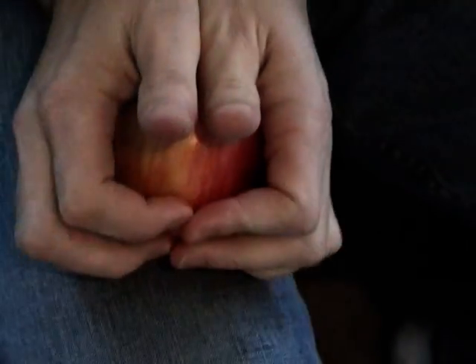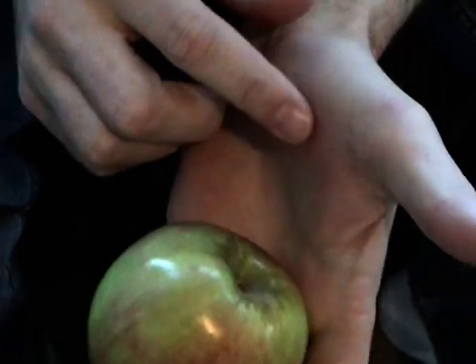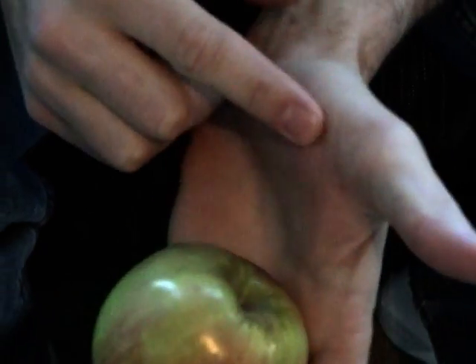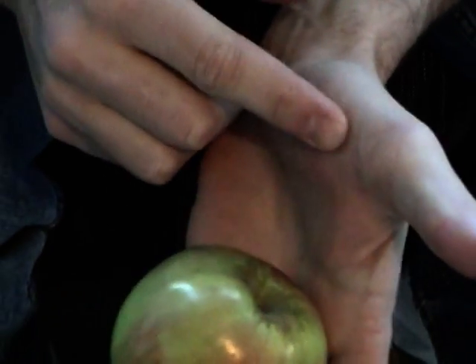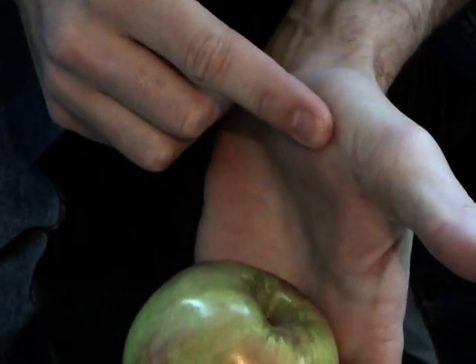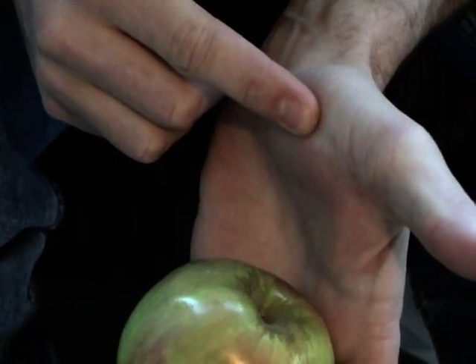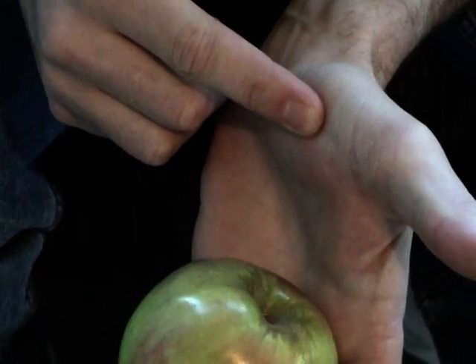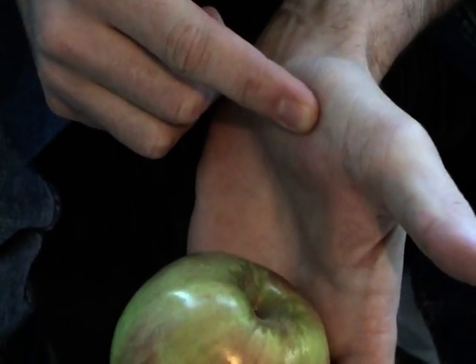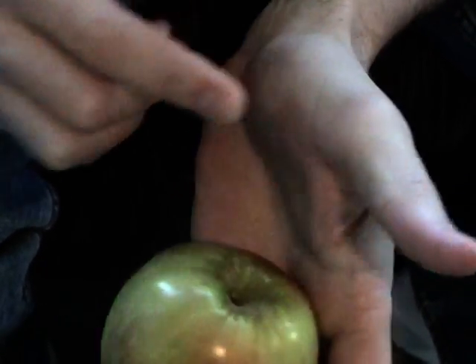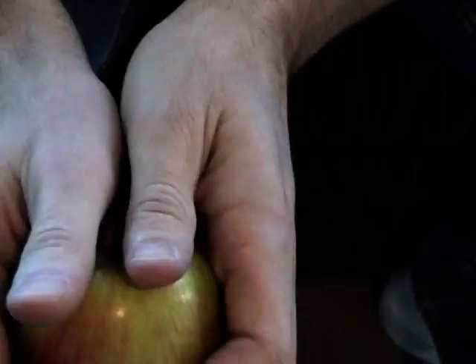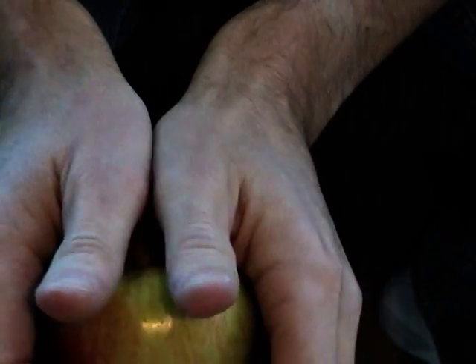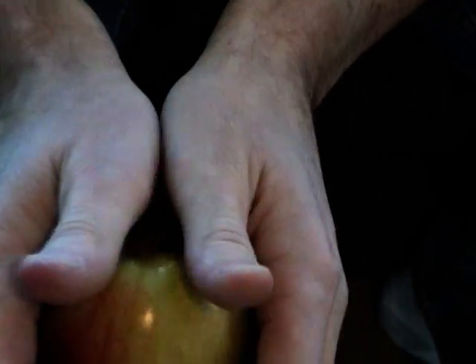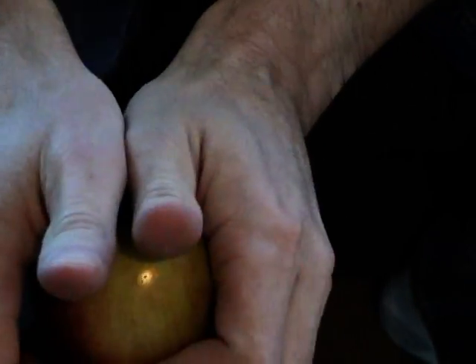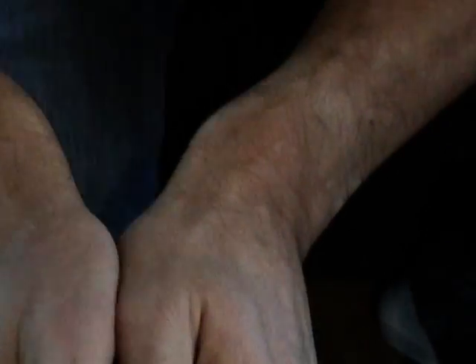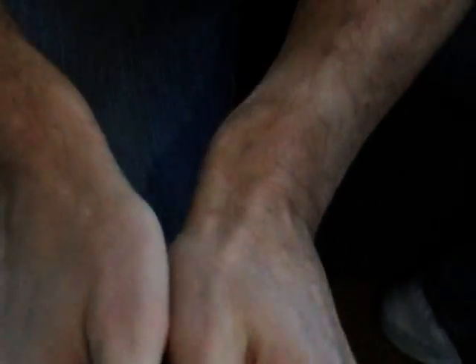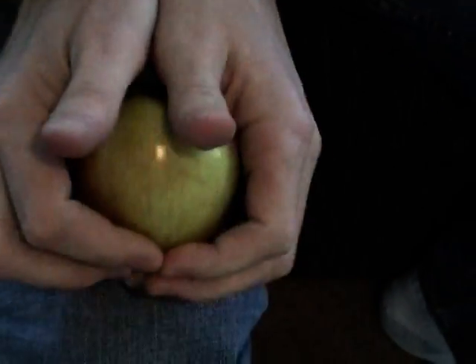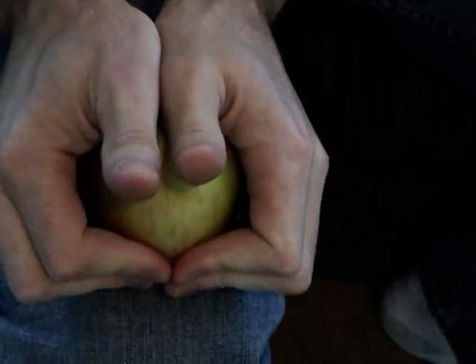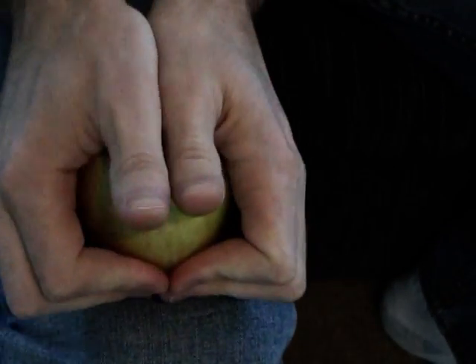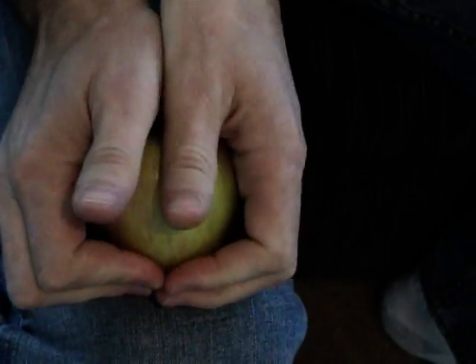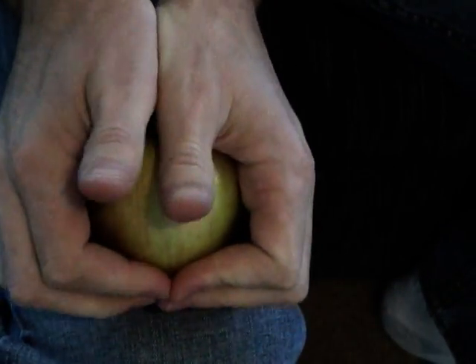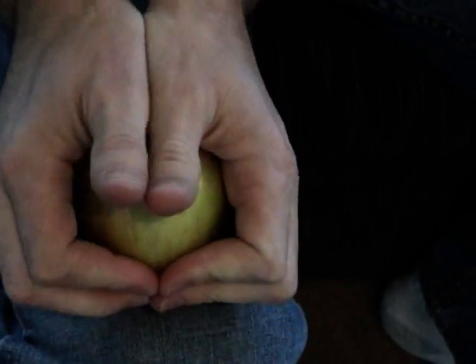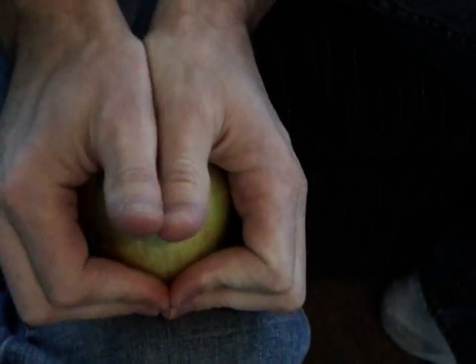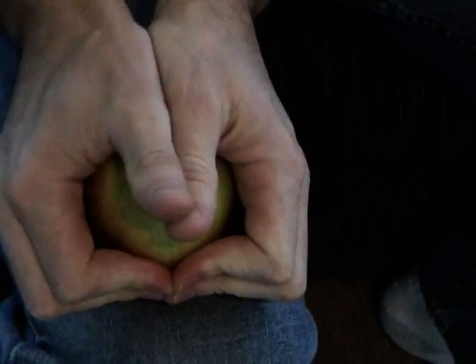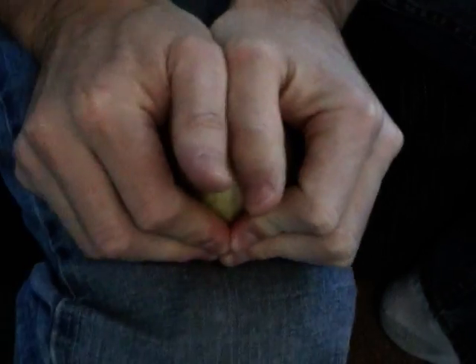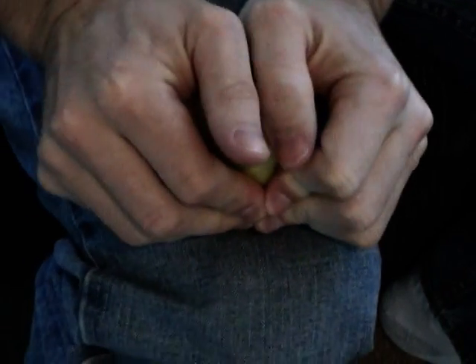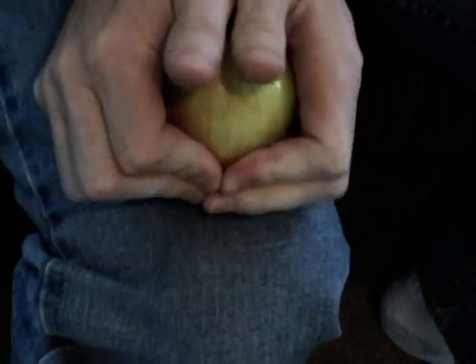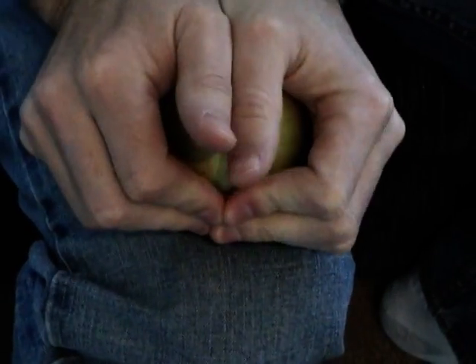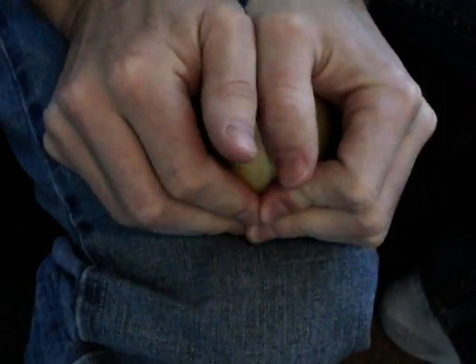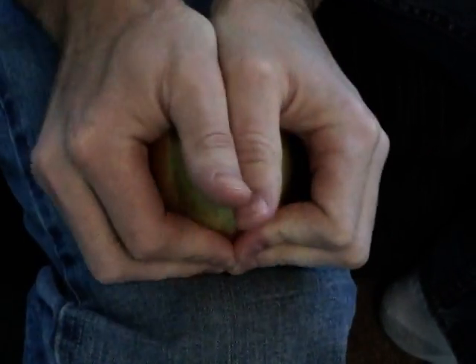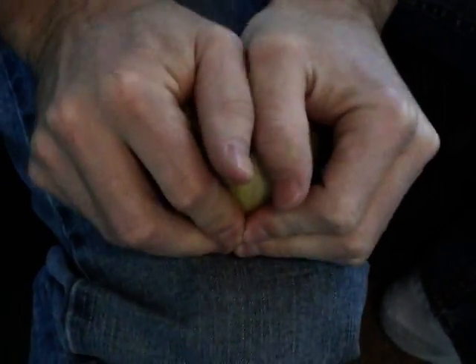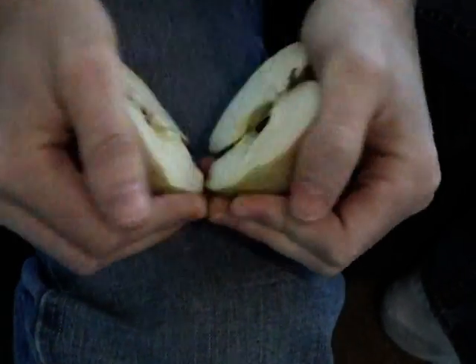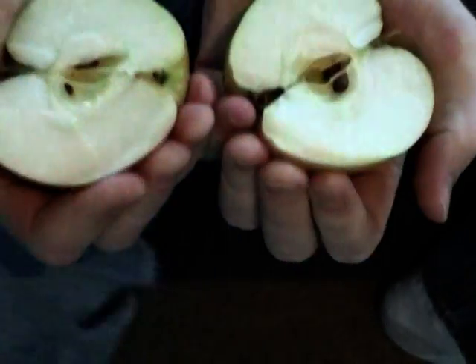What you want to do is wiggle this fleshy part of your thumbs into the top of the apple. Get it in there just right, and then grab it and roll those thumbs out.